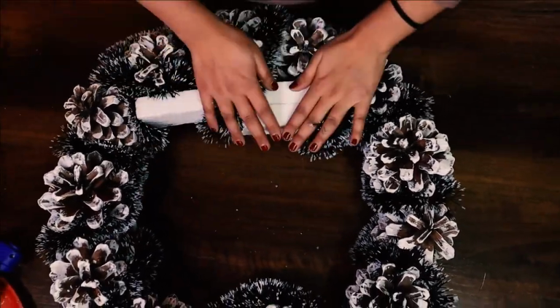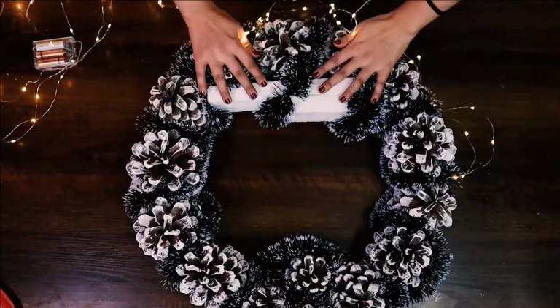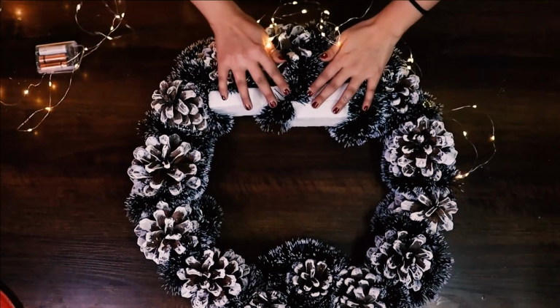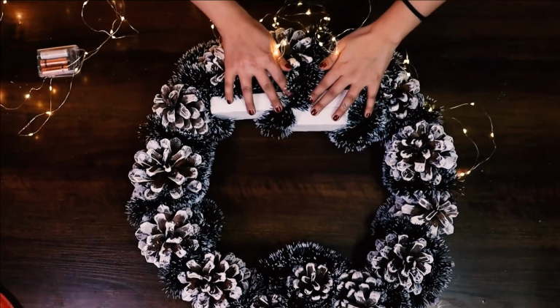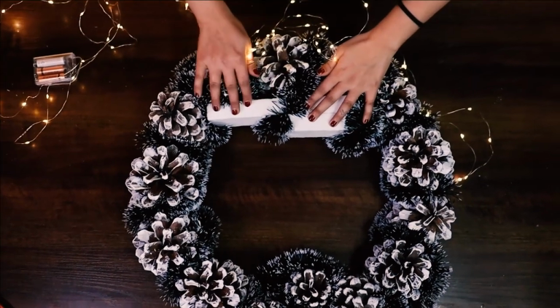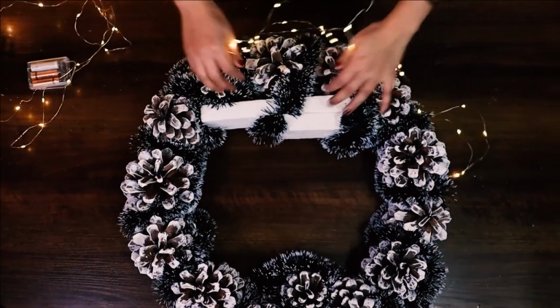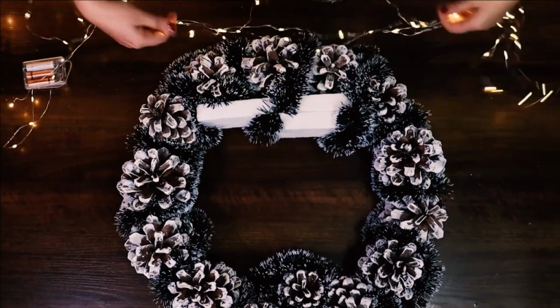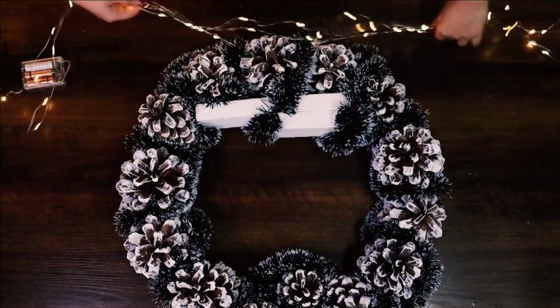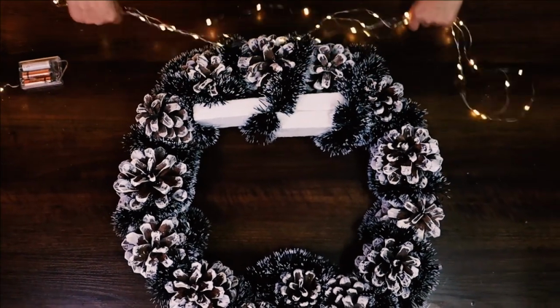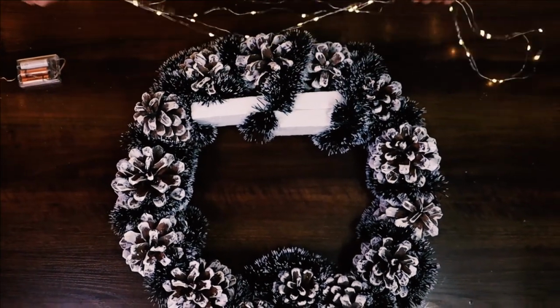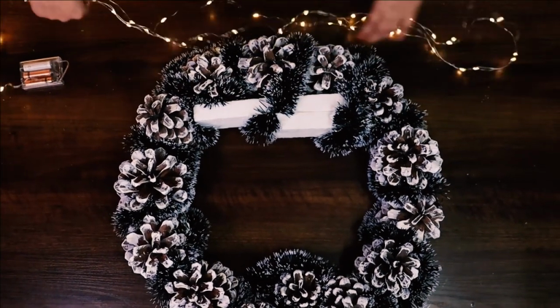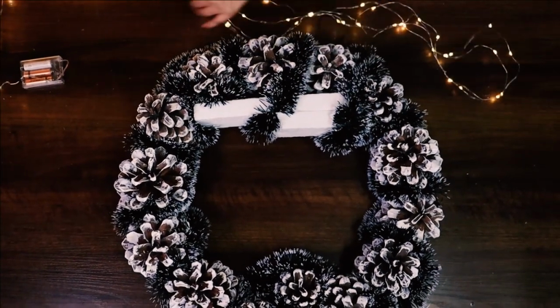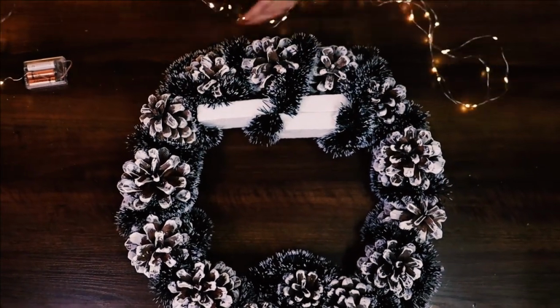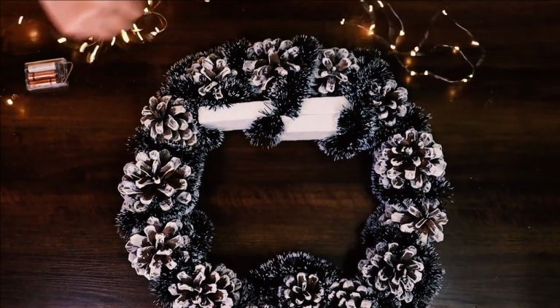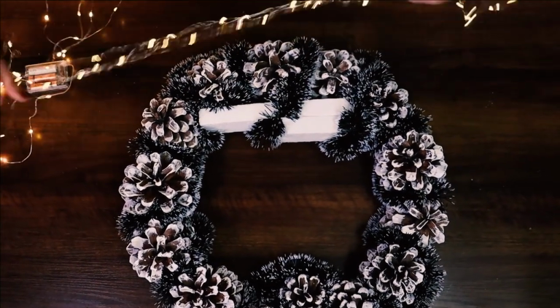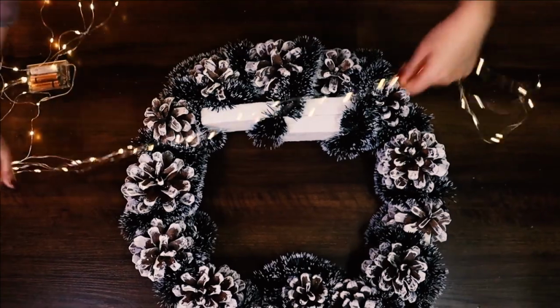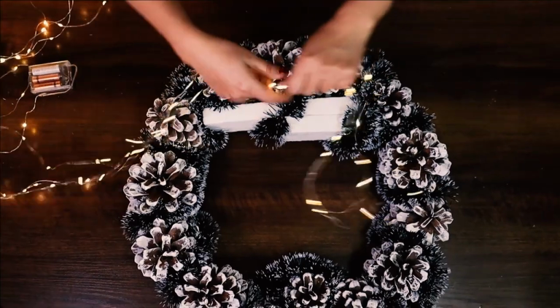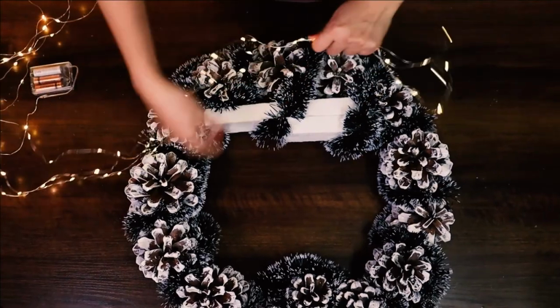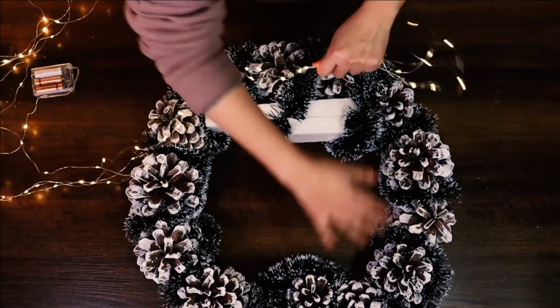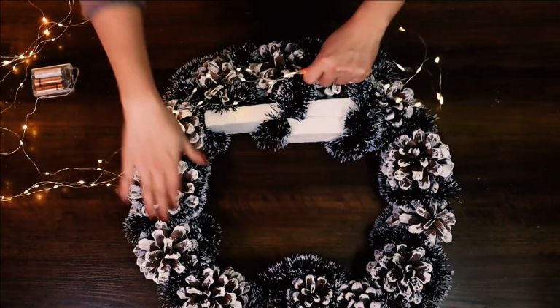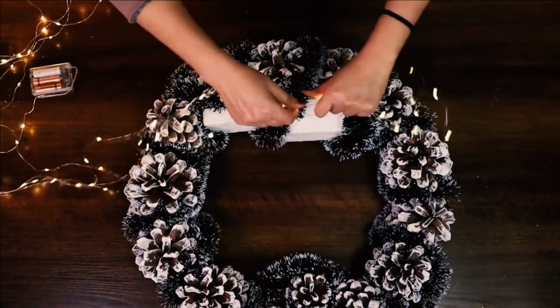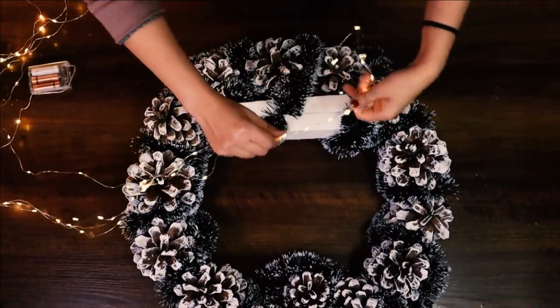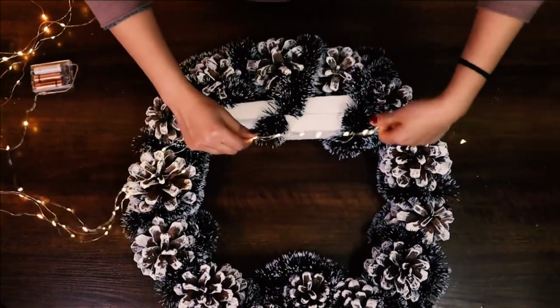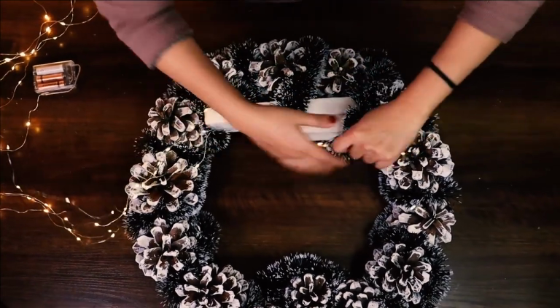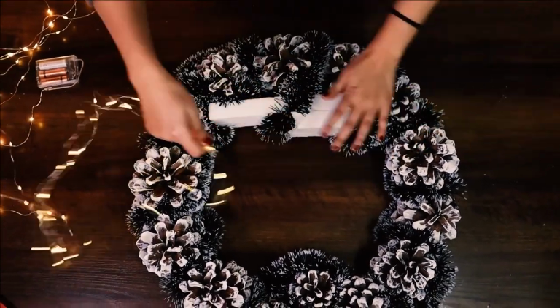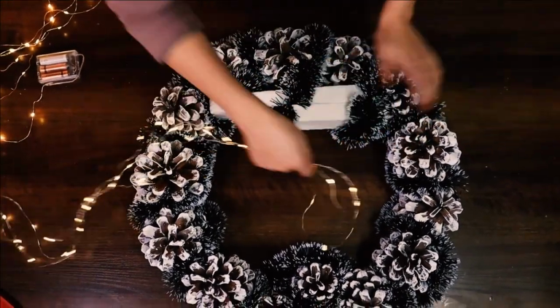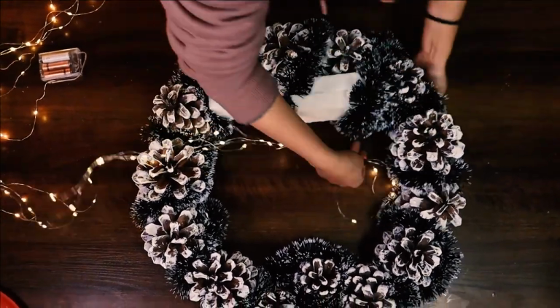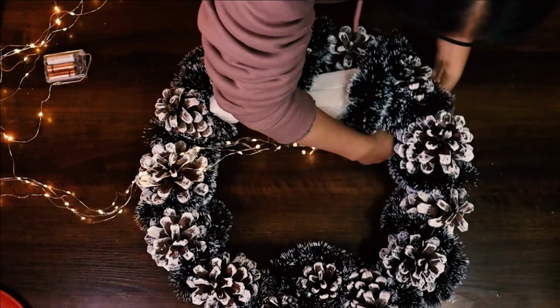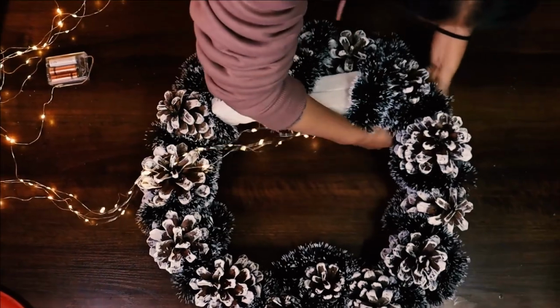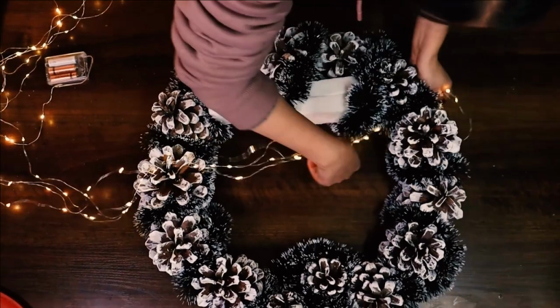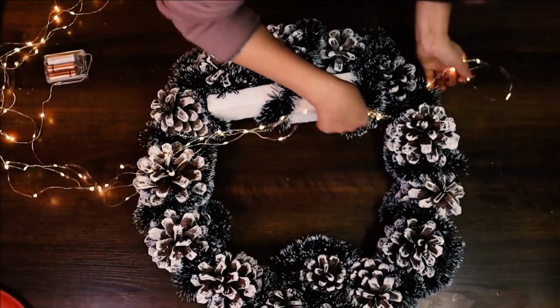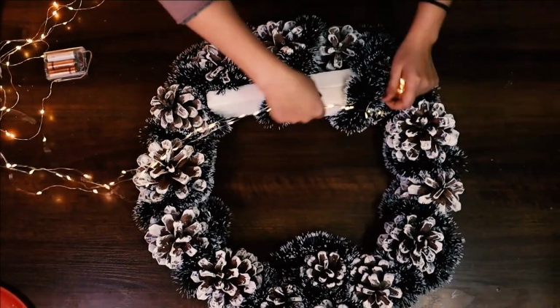Once you have the stable structure for your village, it's time to add some string lighting. You can fill the entire base or just add lighting where you are going to place your trees and houses.